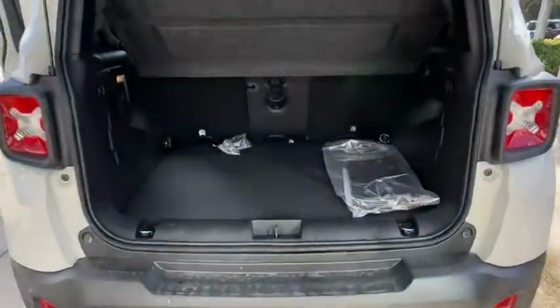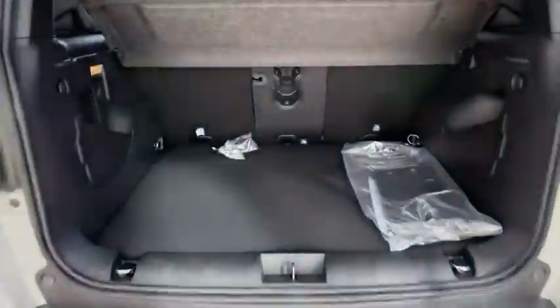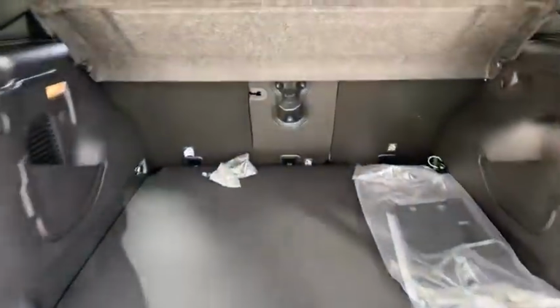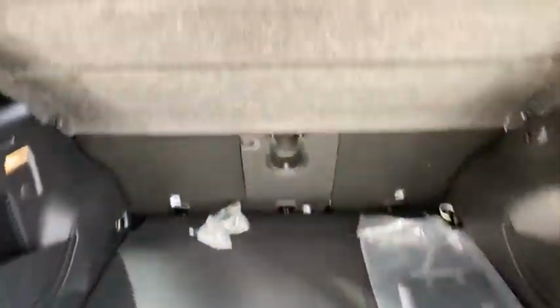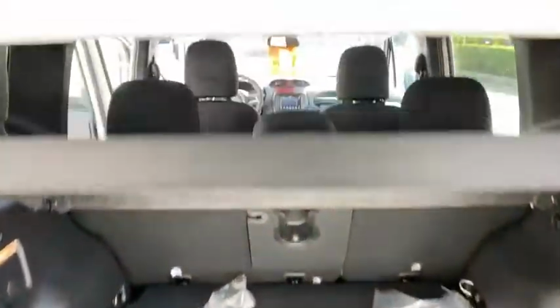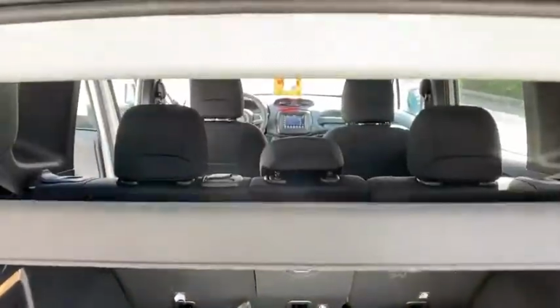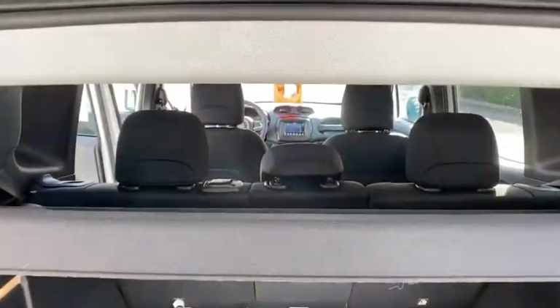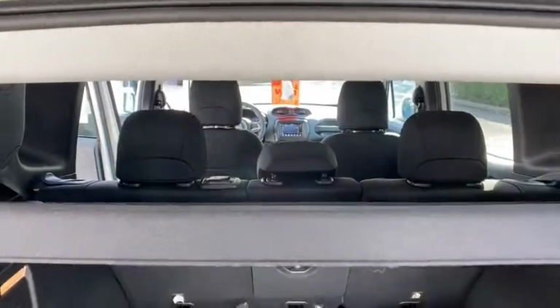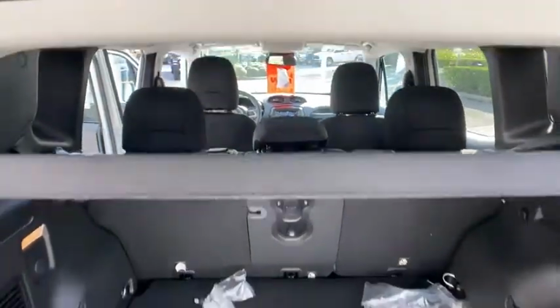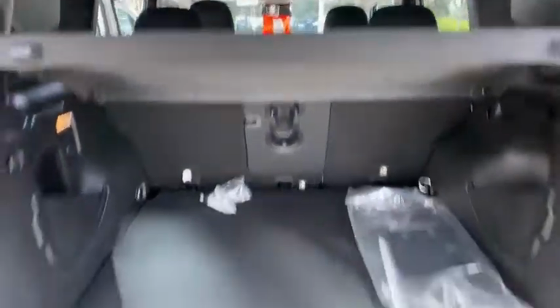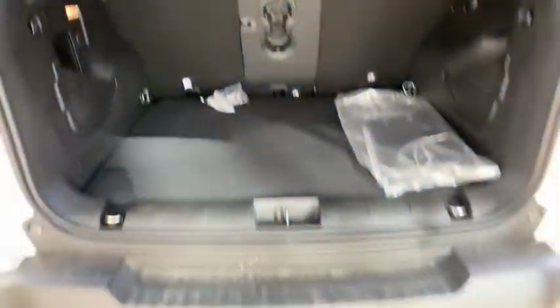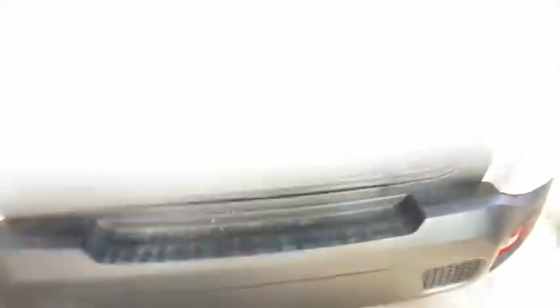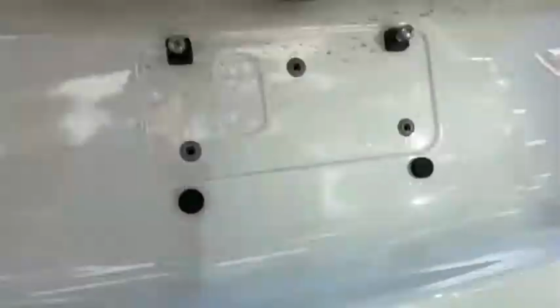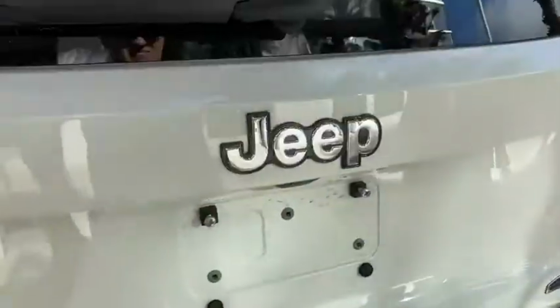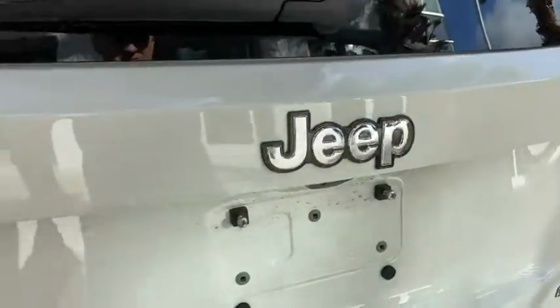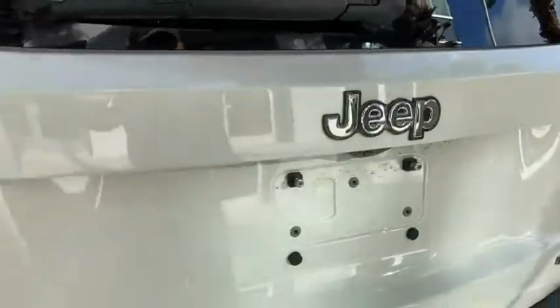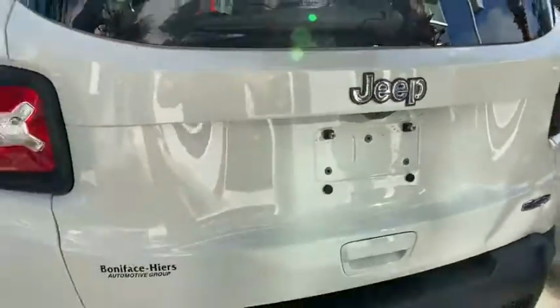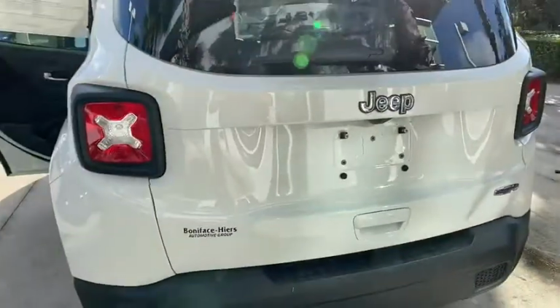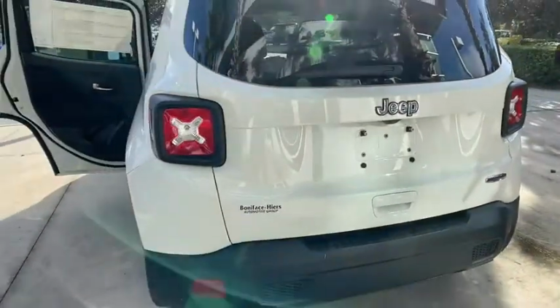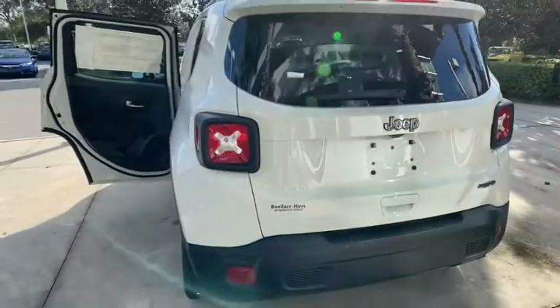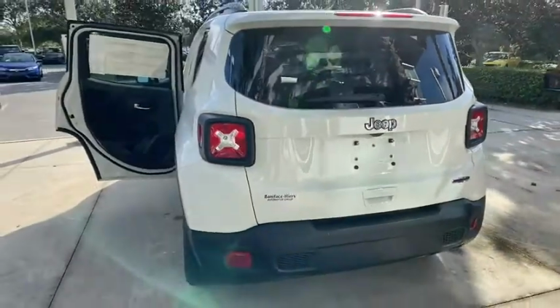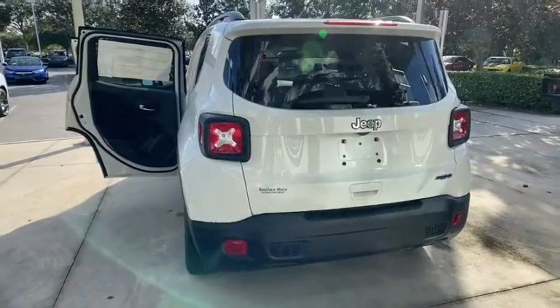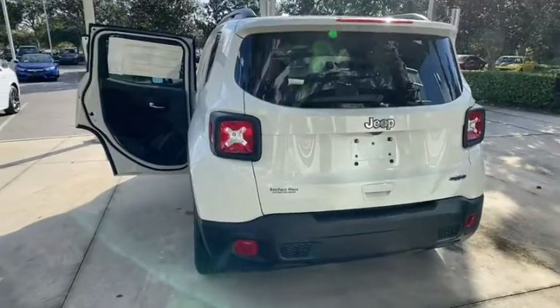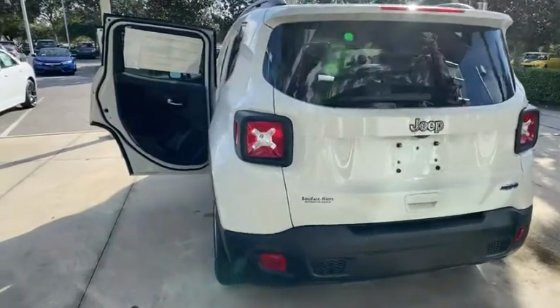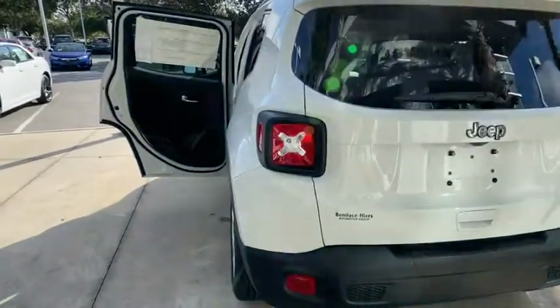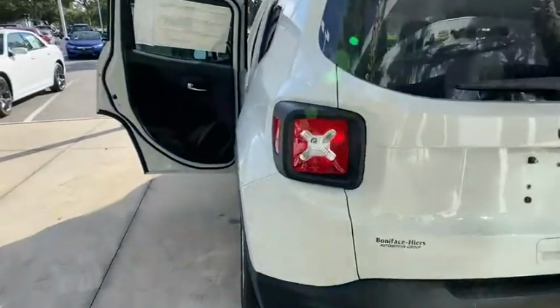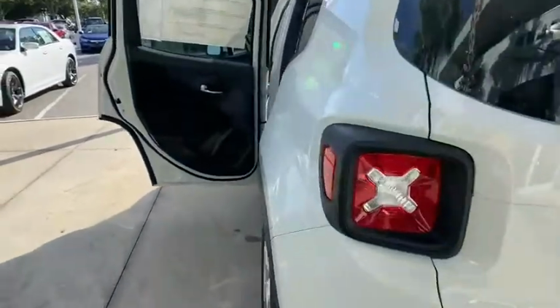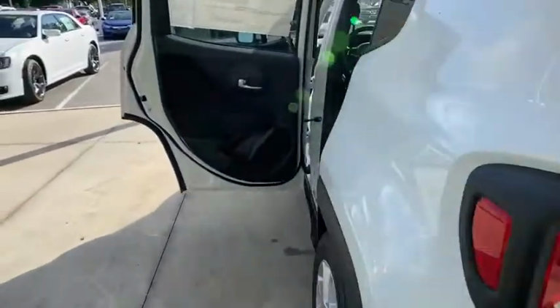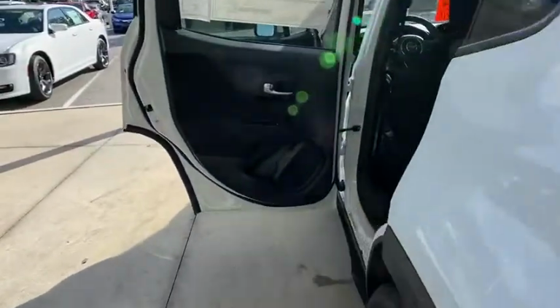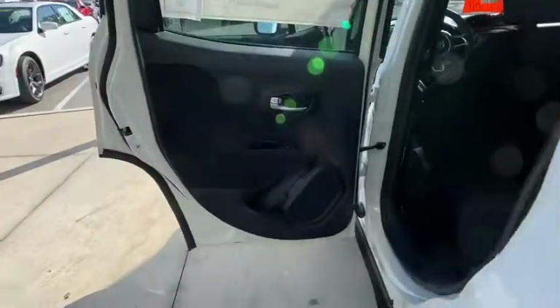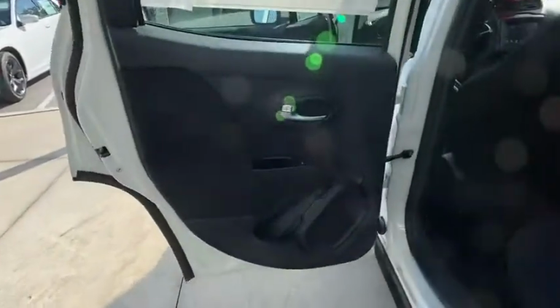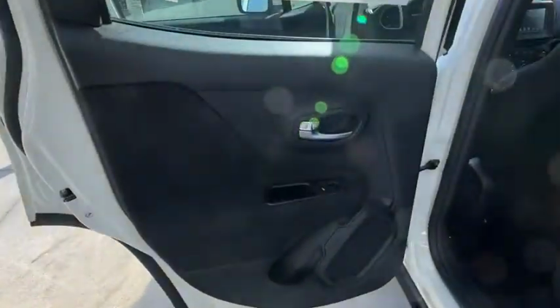Backup camera, anti-lock braking system, steering wheel audio controls, traction control, stability control, keyless entry, Bluetooth, adjustable steering wheel, power steering, four-wheel disc brakes.